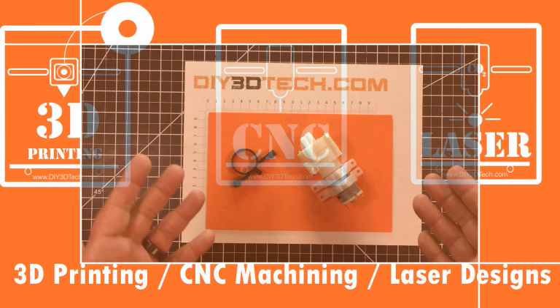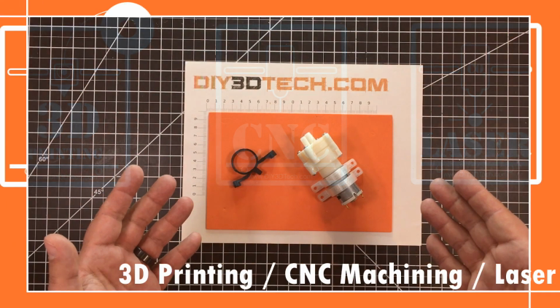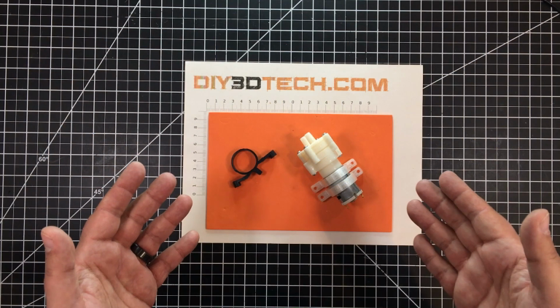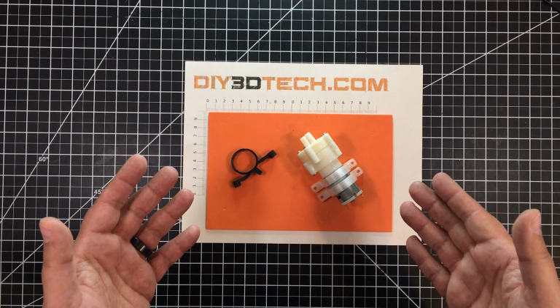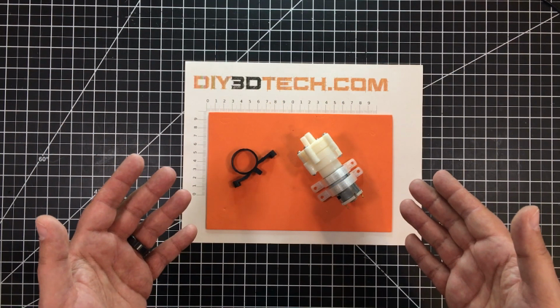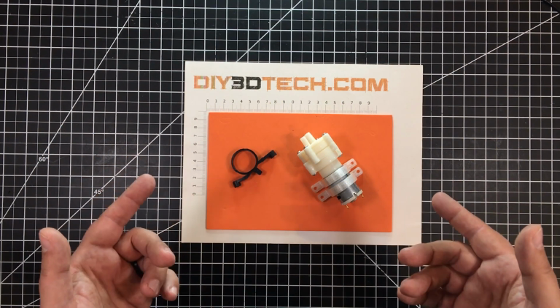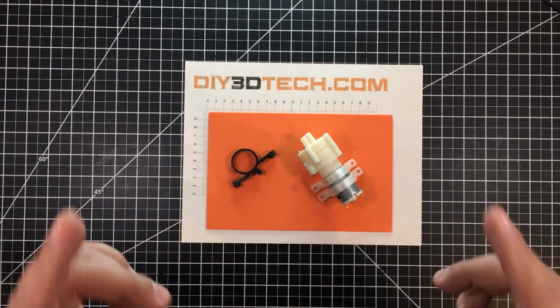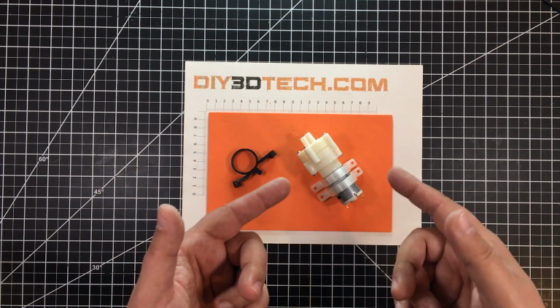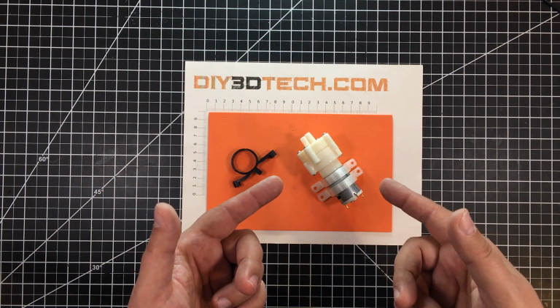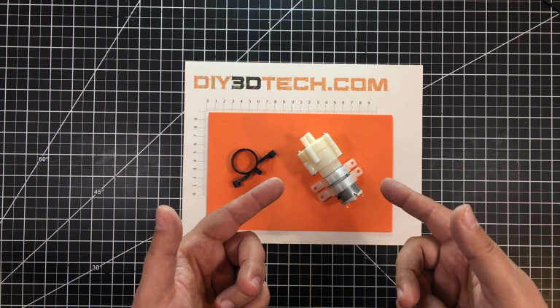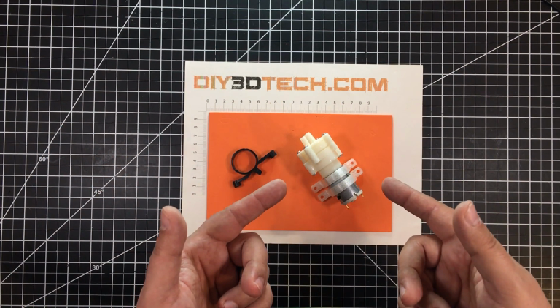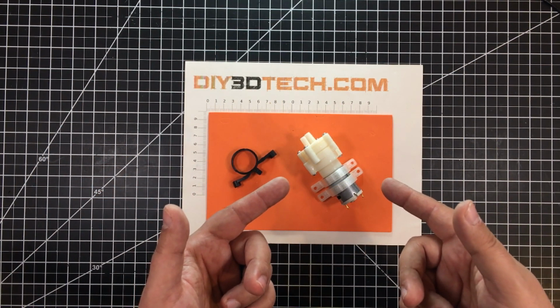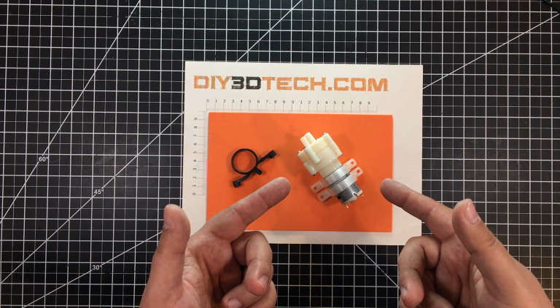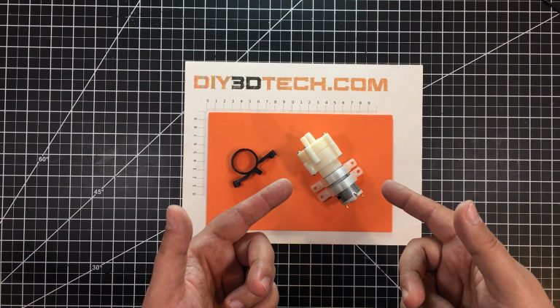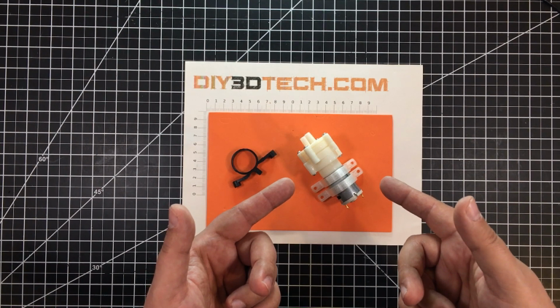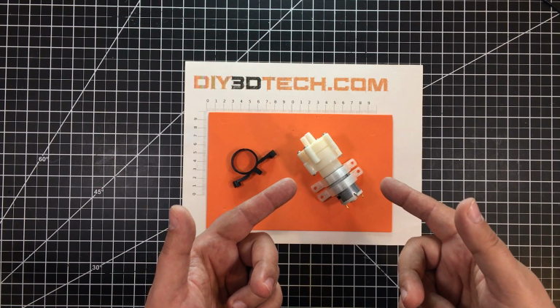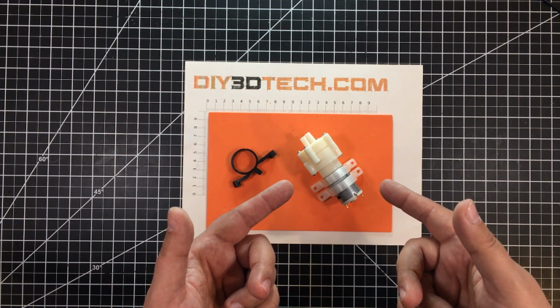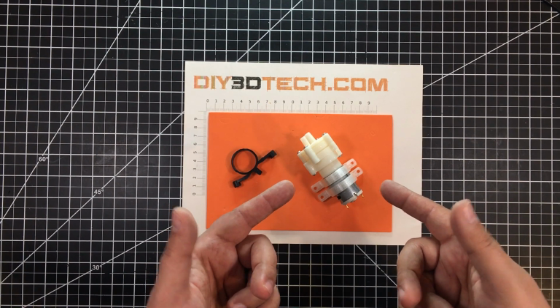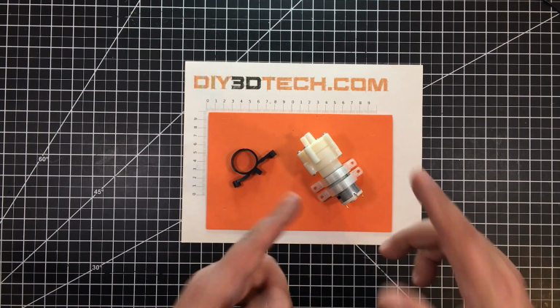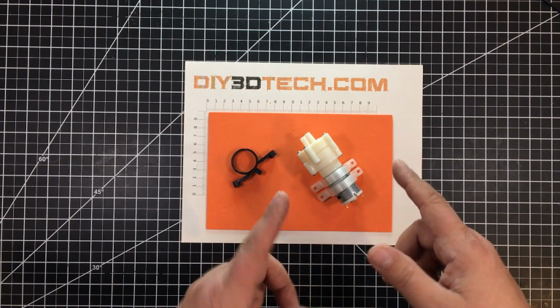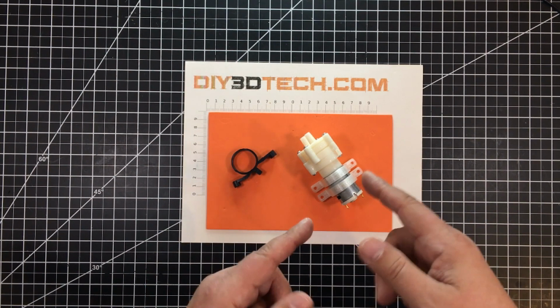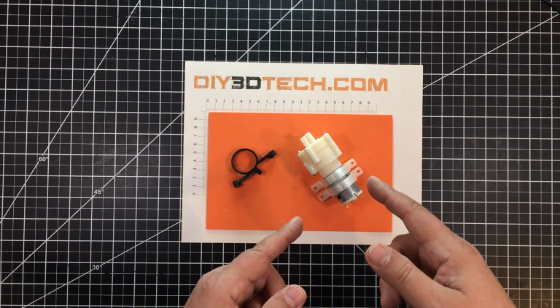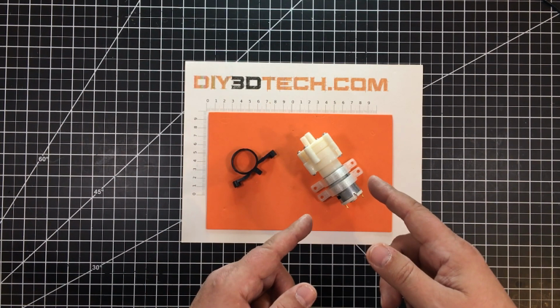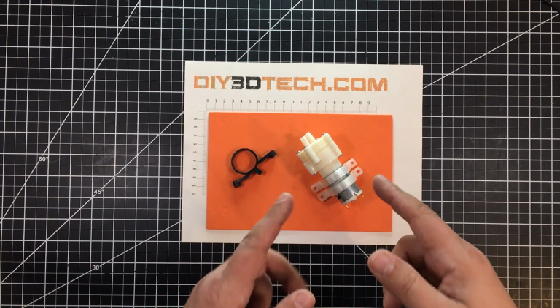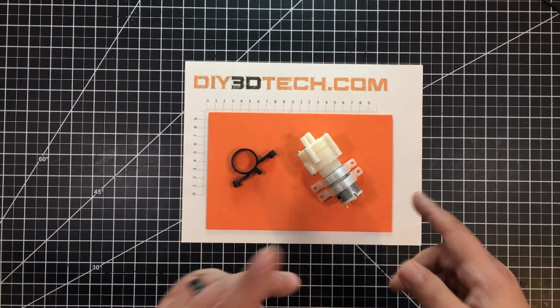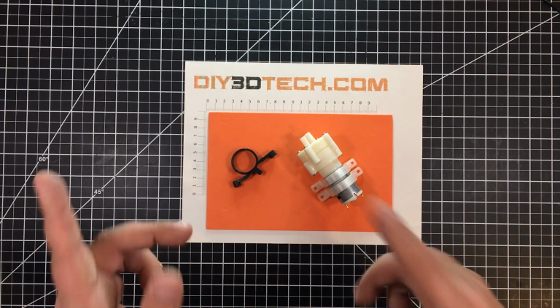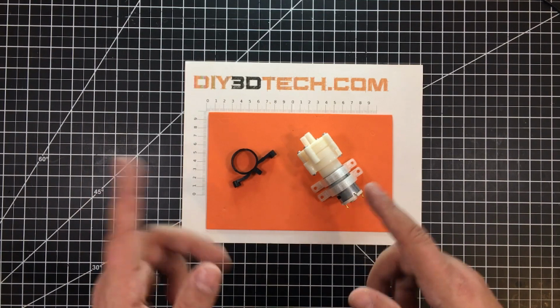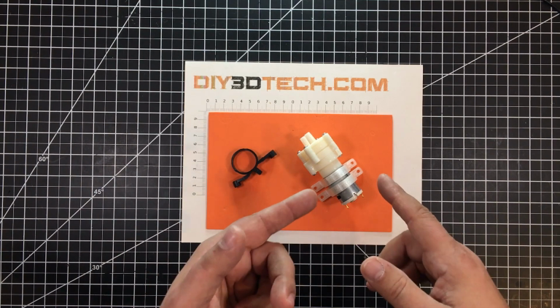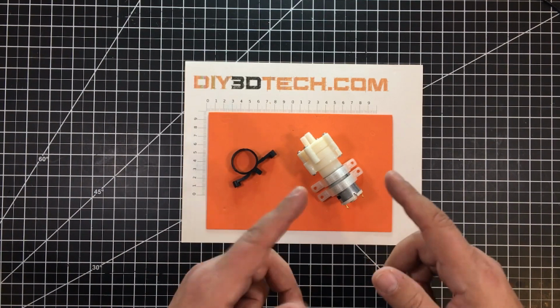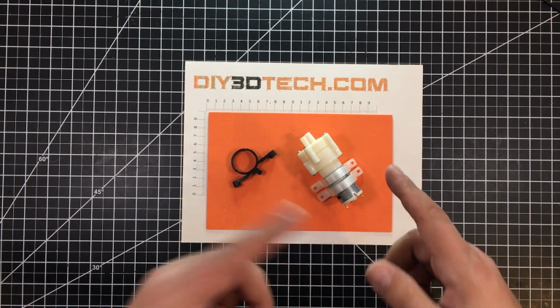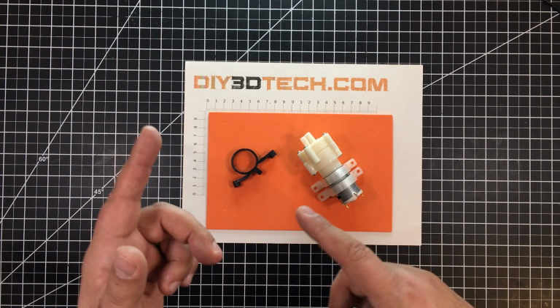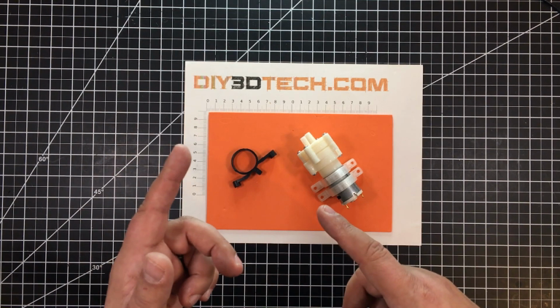Welcome to this episode of DIY3Dtech.com. In this episode, I want to share with you this pump that I picked up for my K40 CO2 laser, and more so the 3D printed mounts that I'll have out on Thingiverse to mount it to the actual laser.